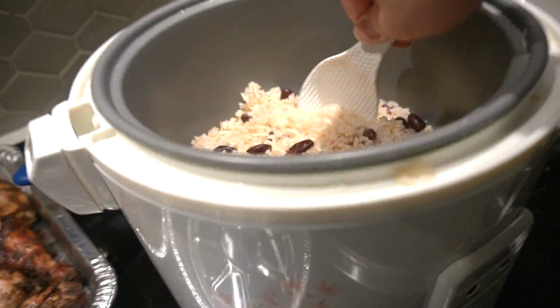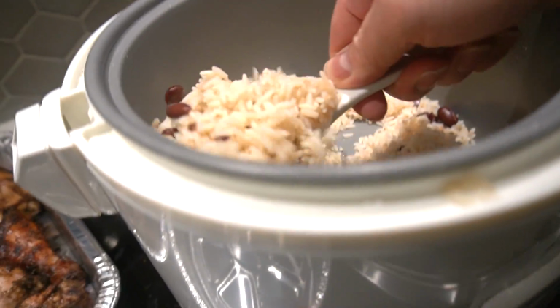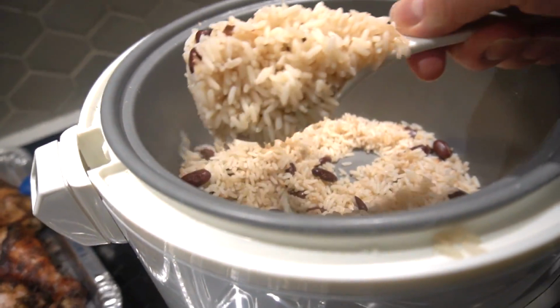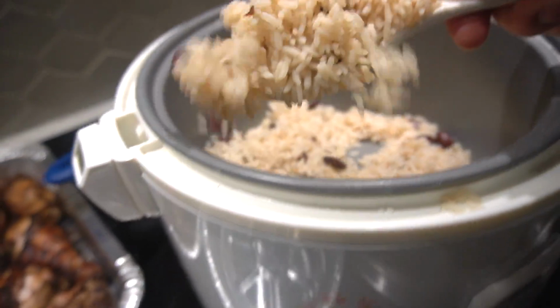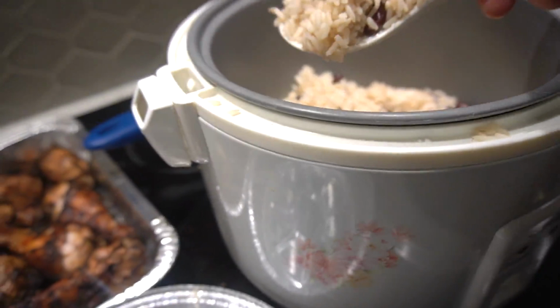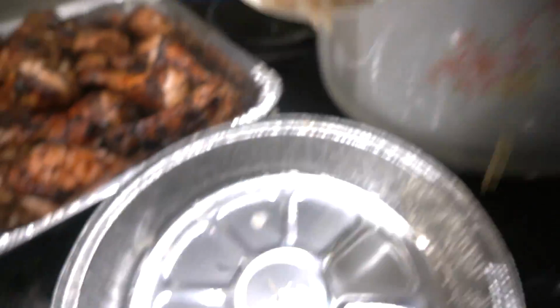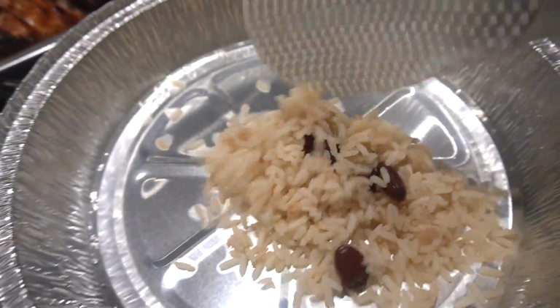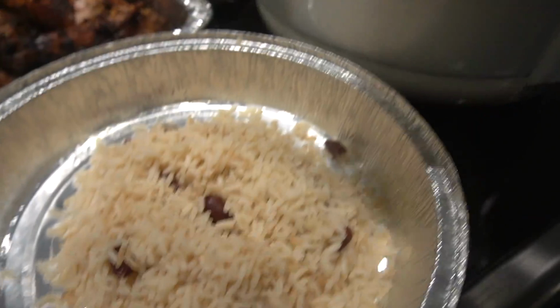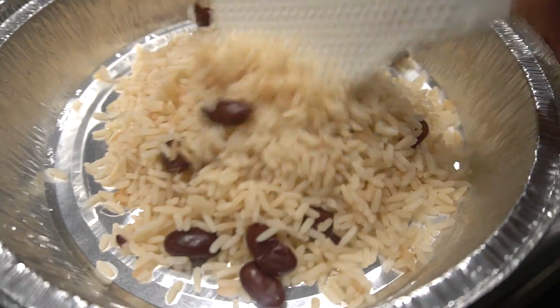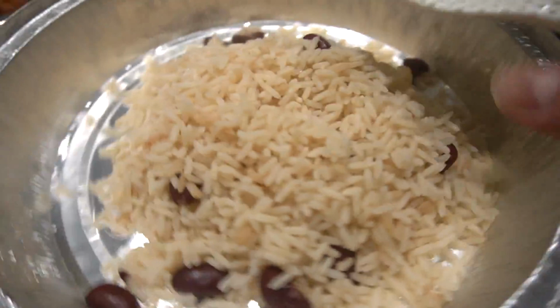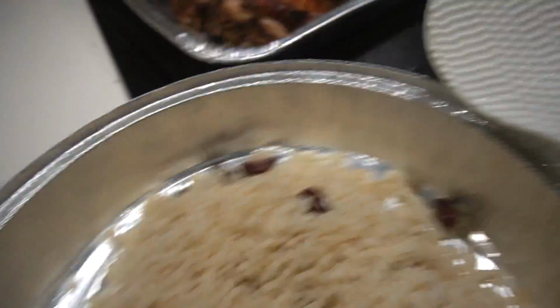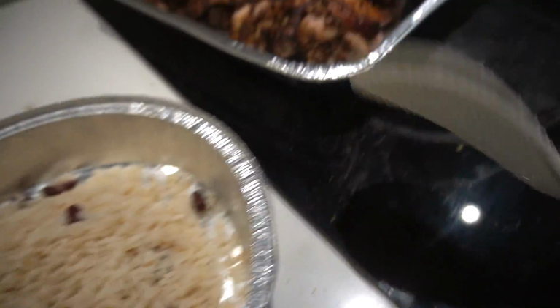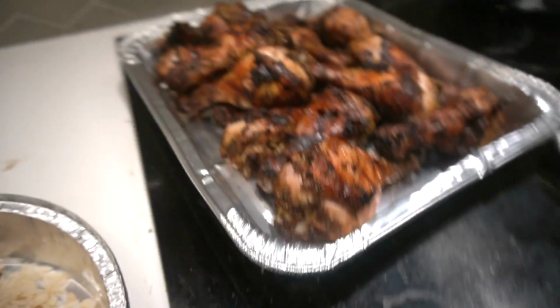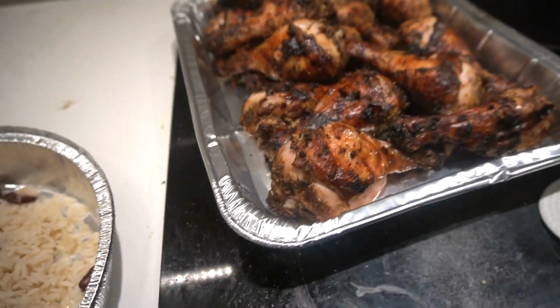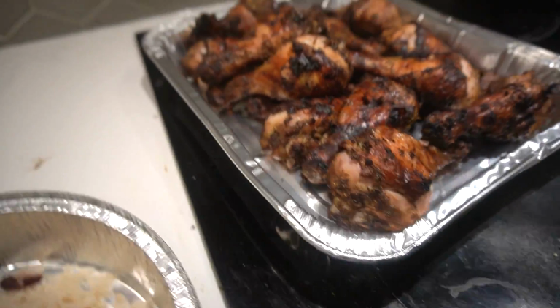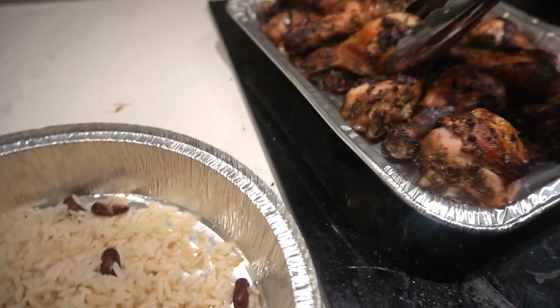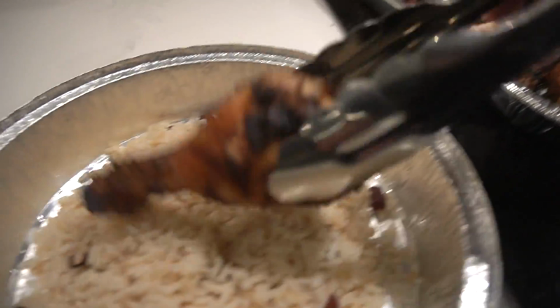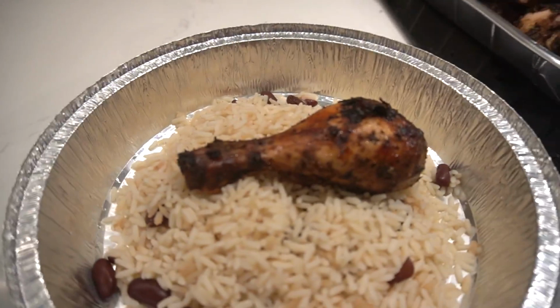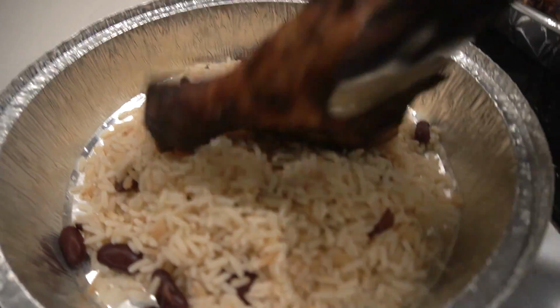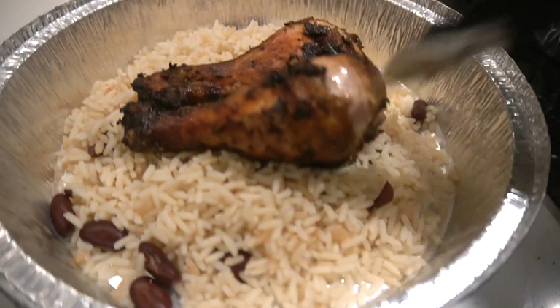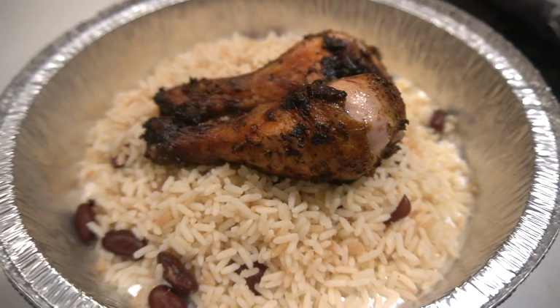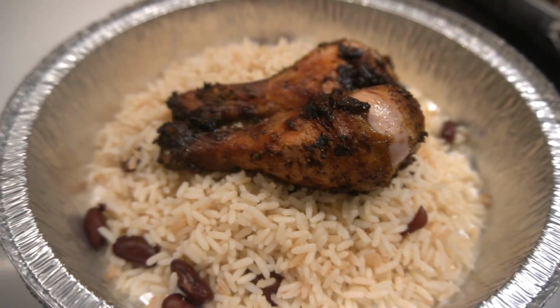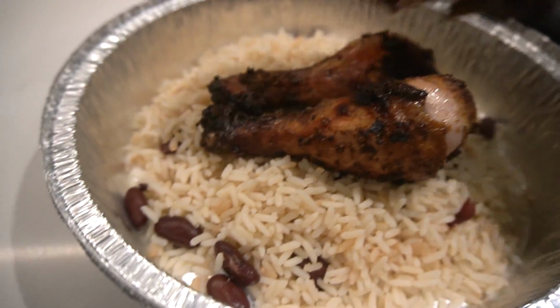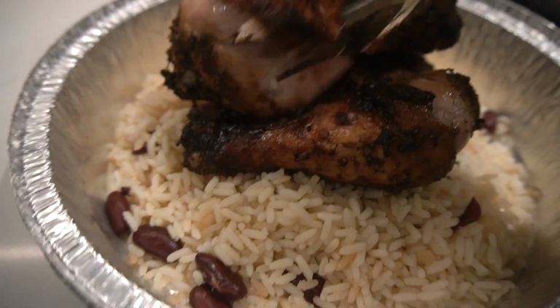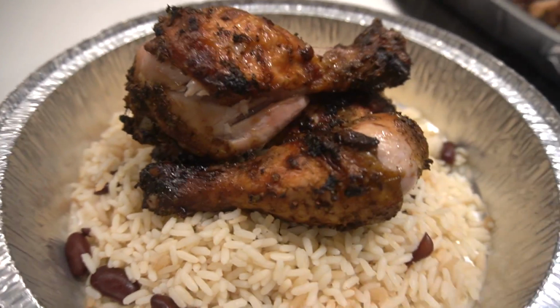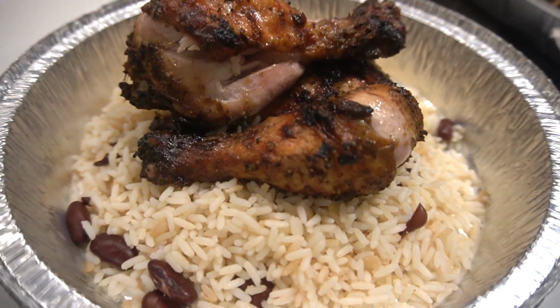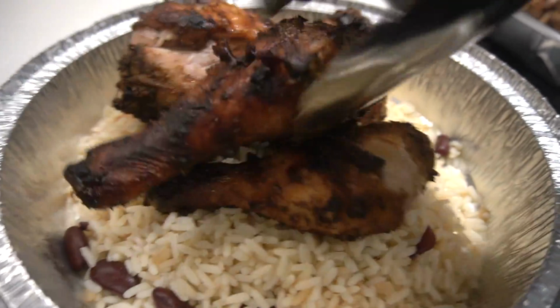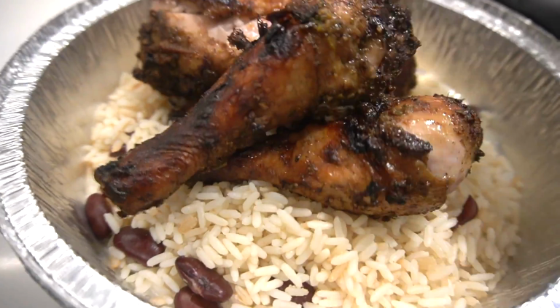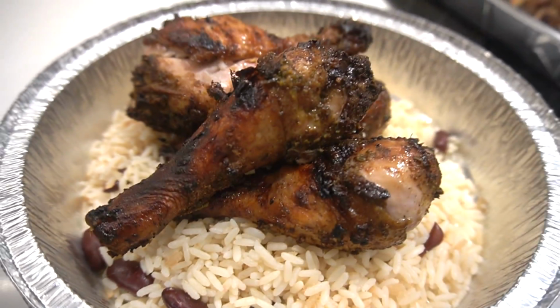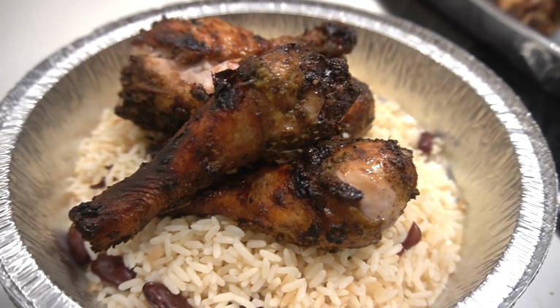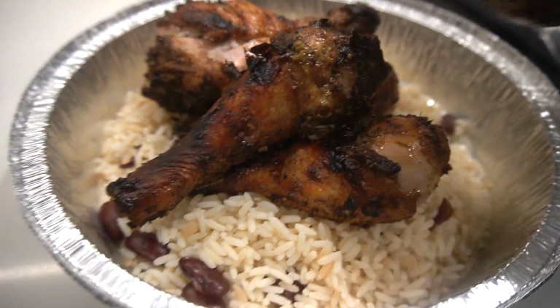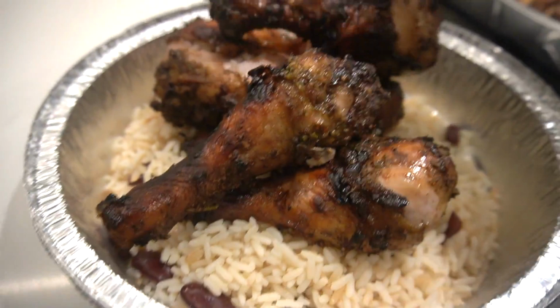Peas and rice. How many pieces do you want? One, two, three — I got you. Four. Let's do four. Let's do five, why not?